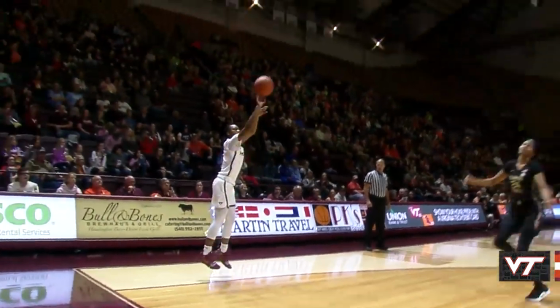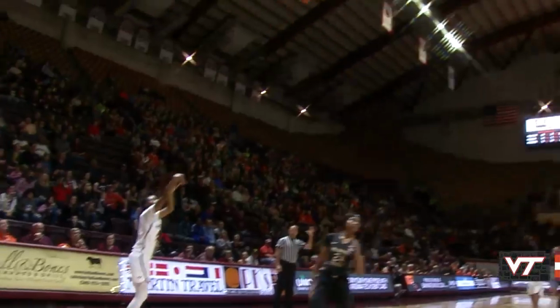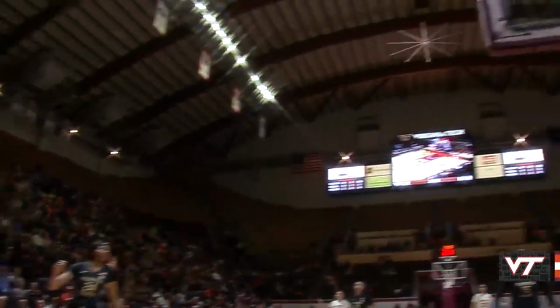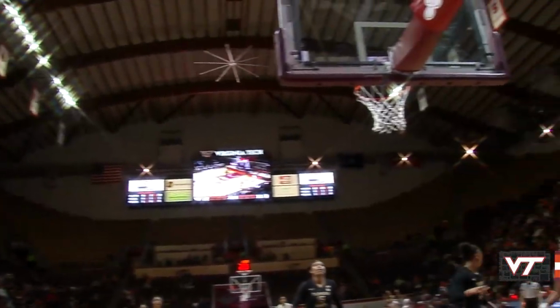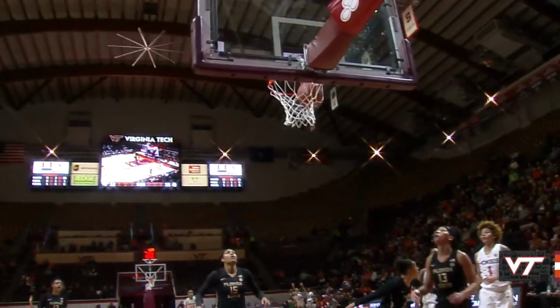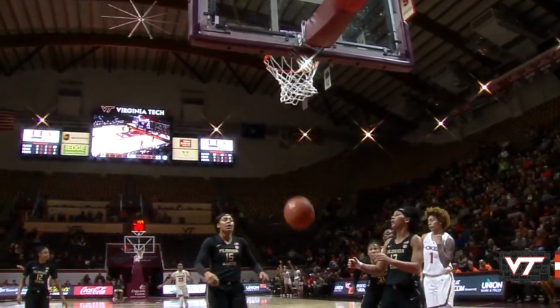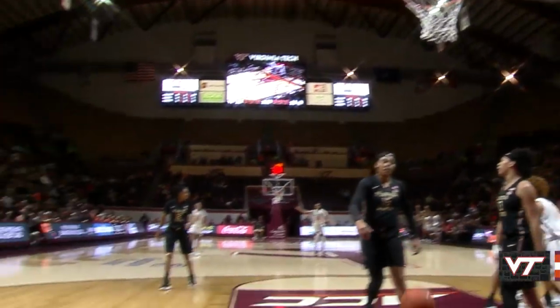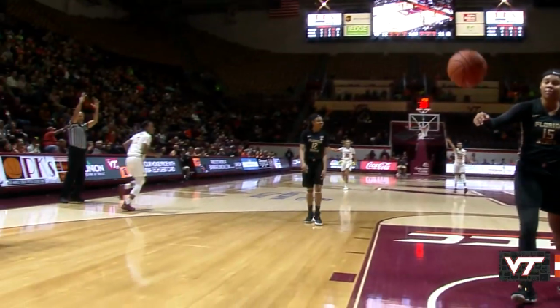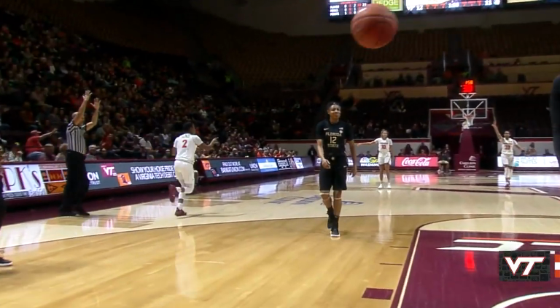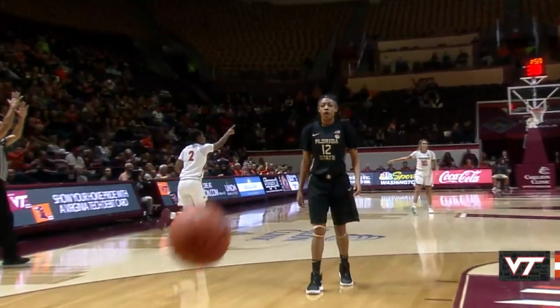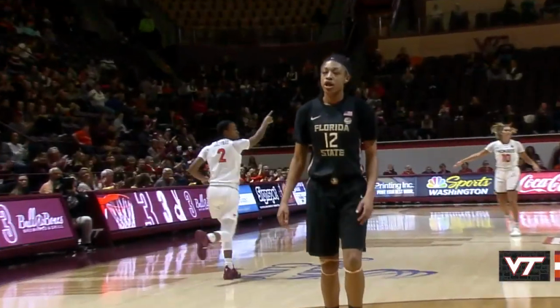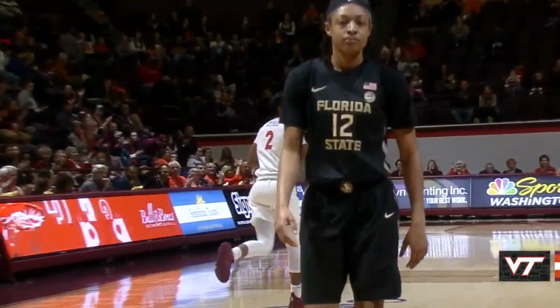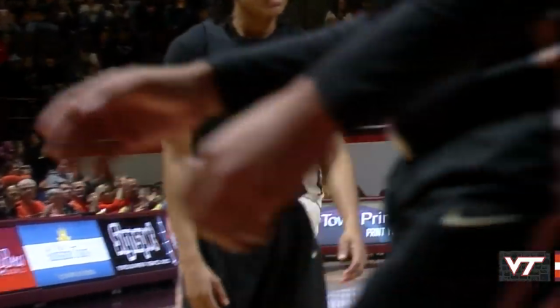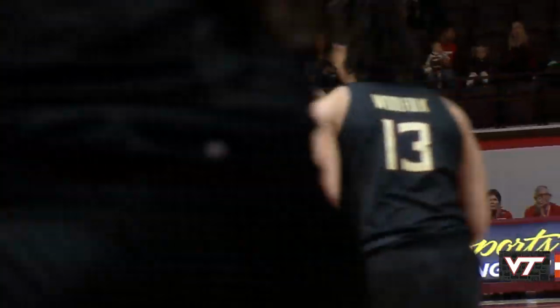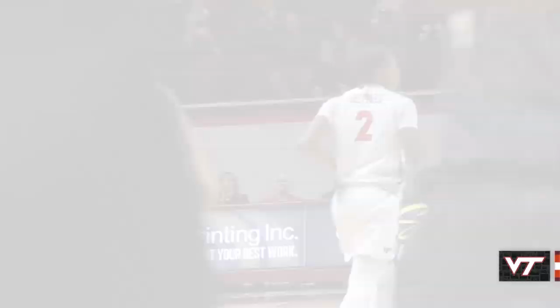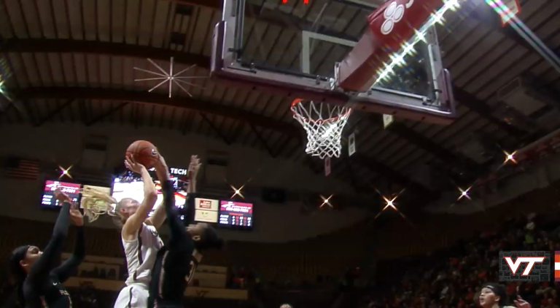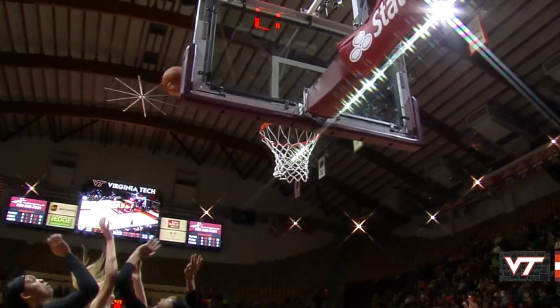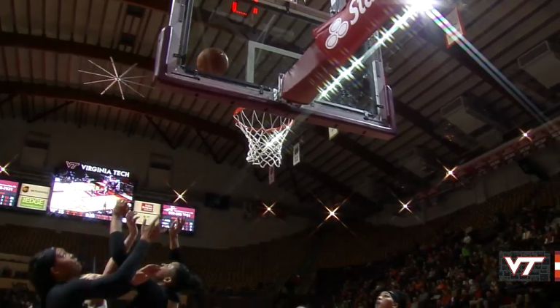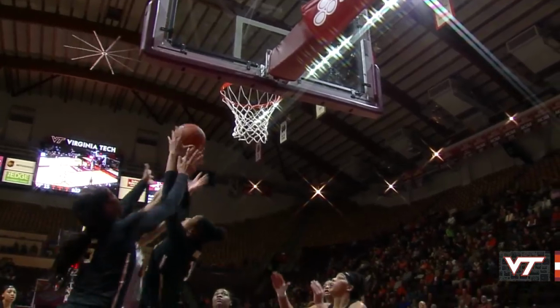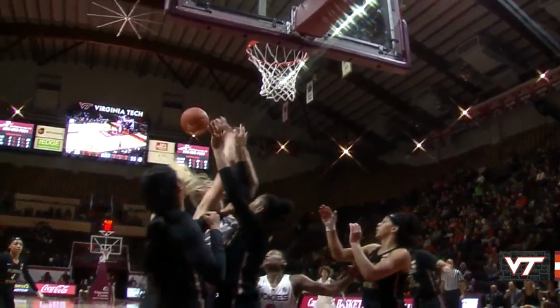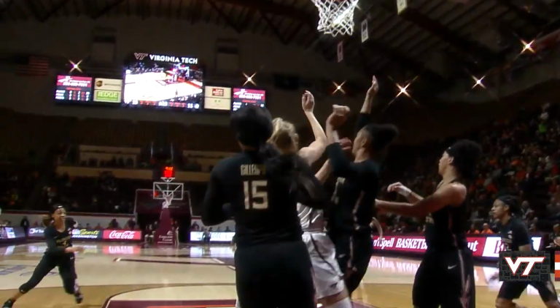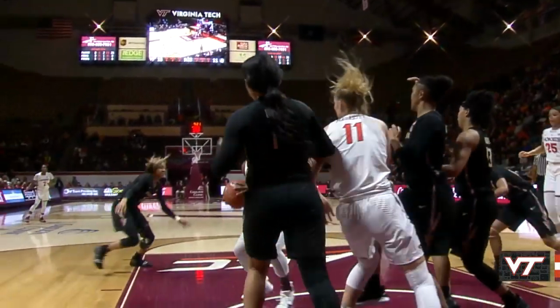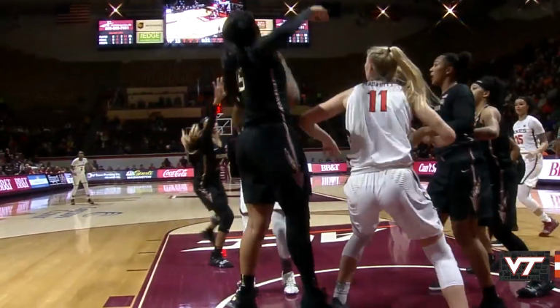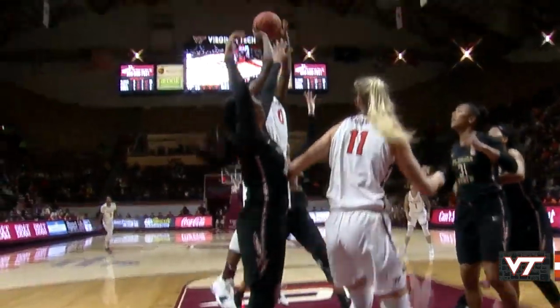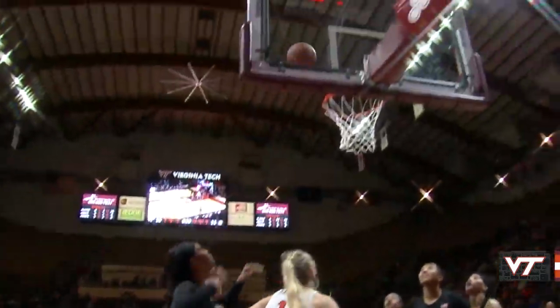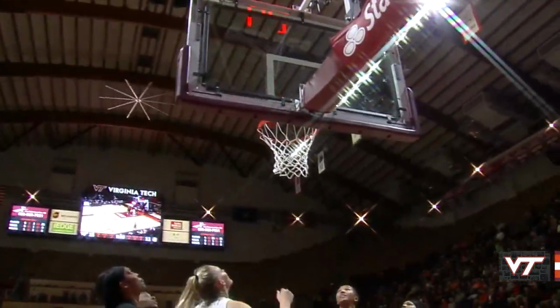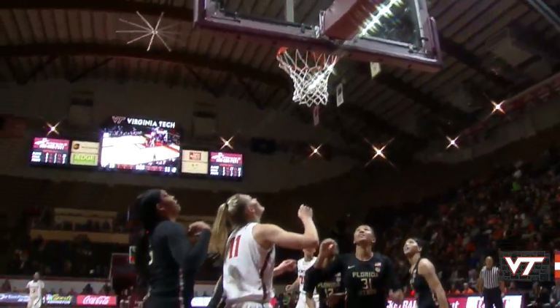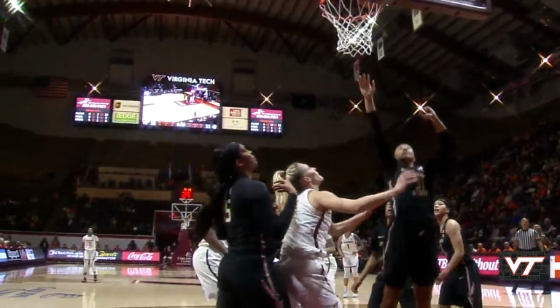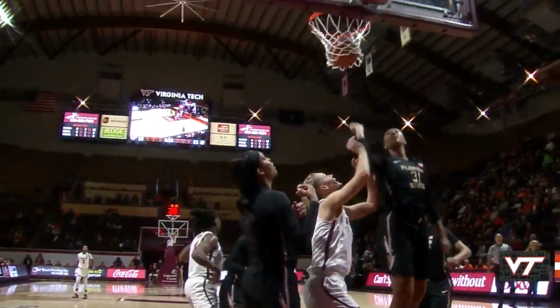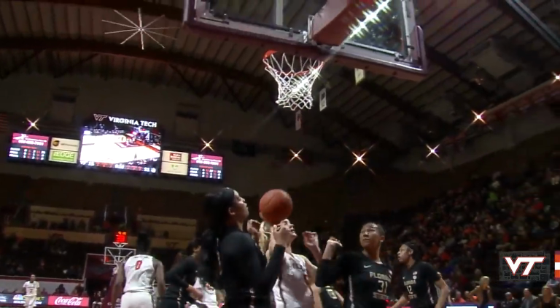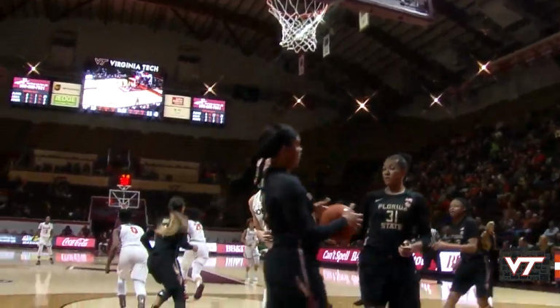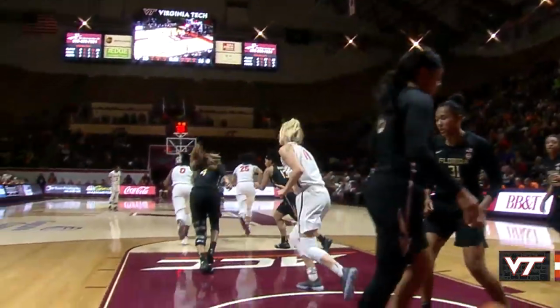Asia Shepard has space in the right corner, bombs a three — yes. Asia Shepard off a good baseline drive, floats for two. The shot is turned away by Florida State, loose ball picked up — Baptiste layup, yes.